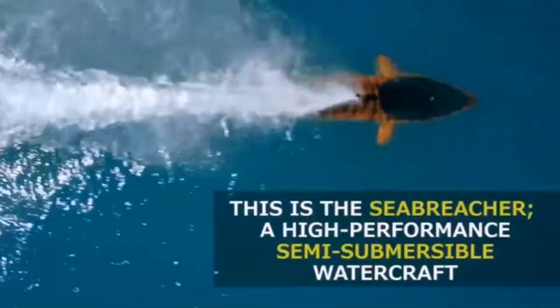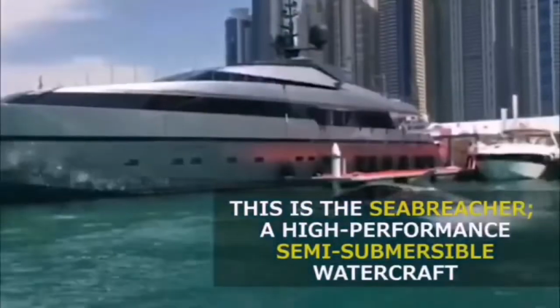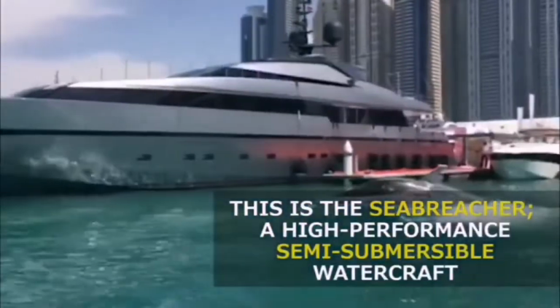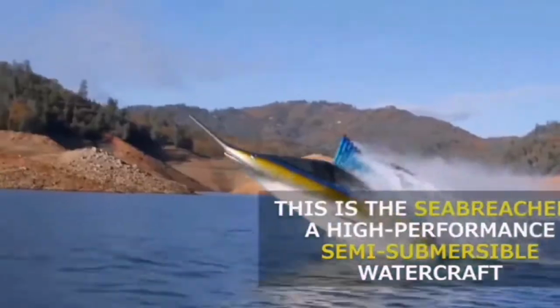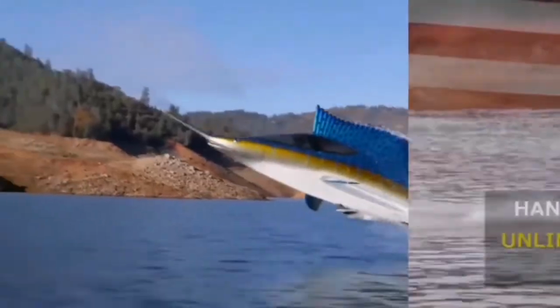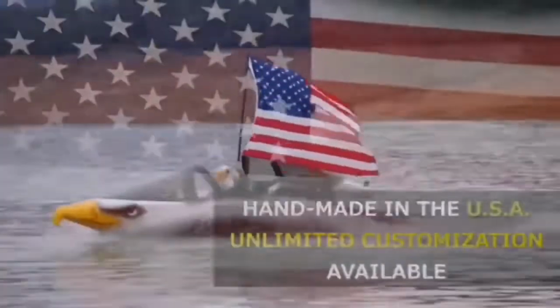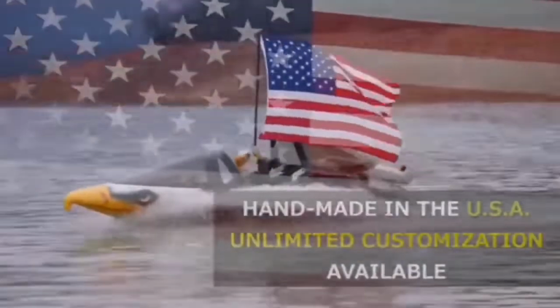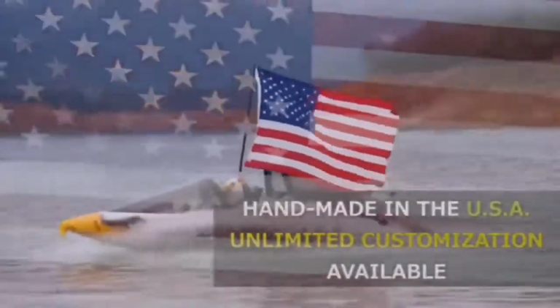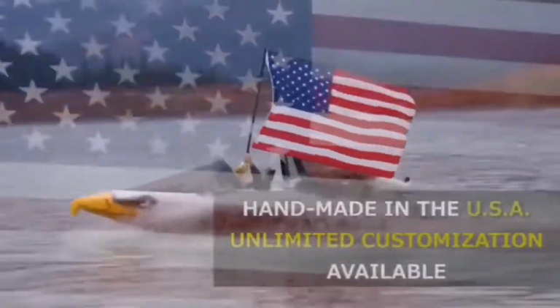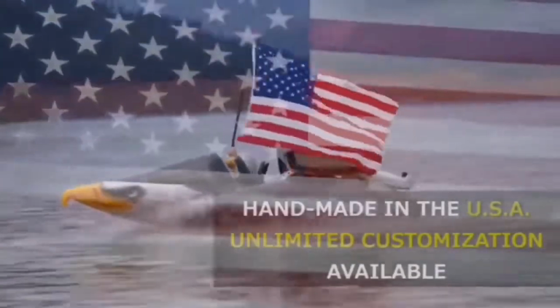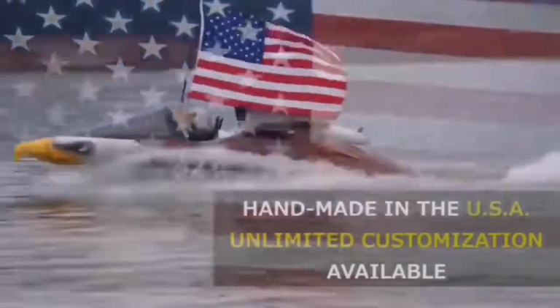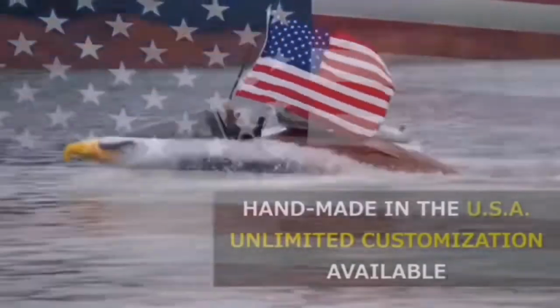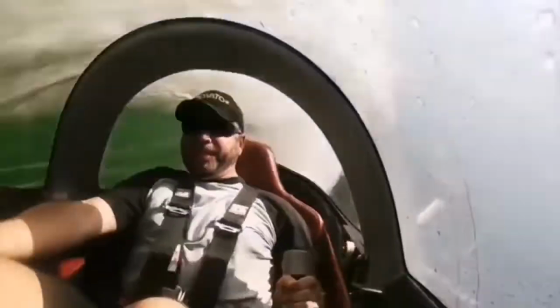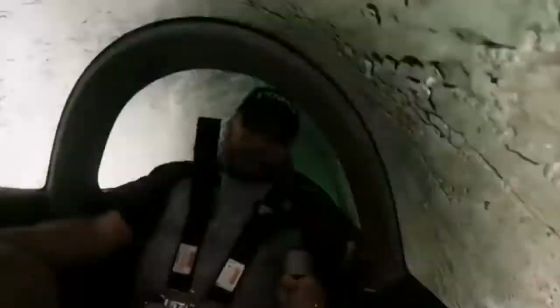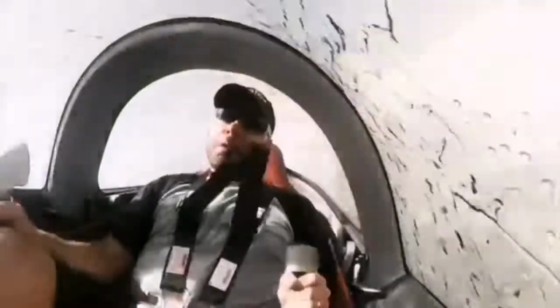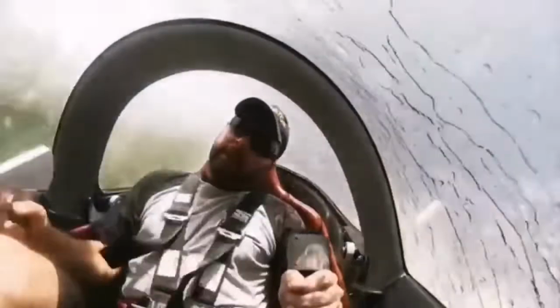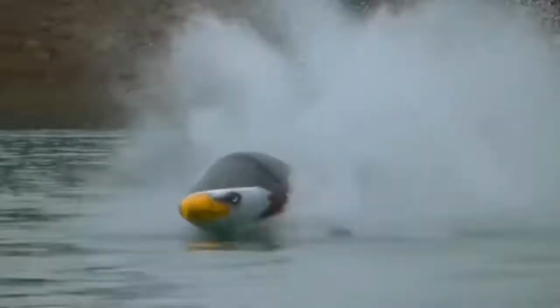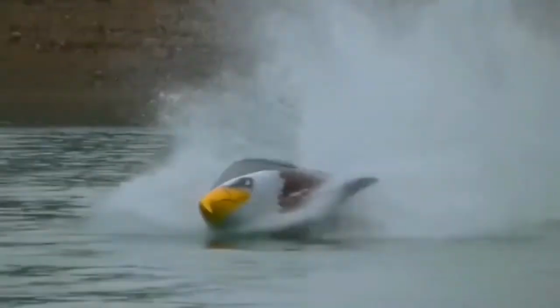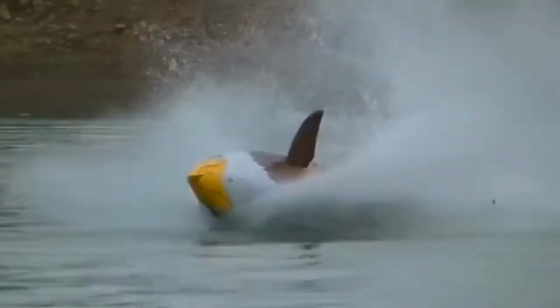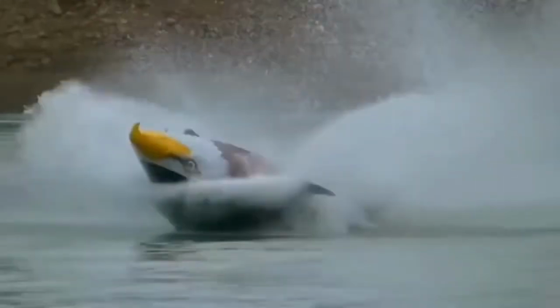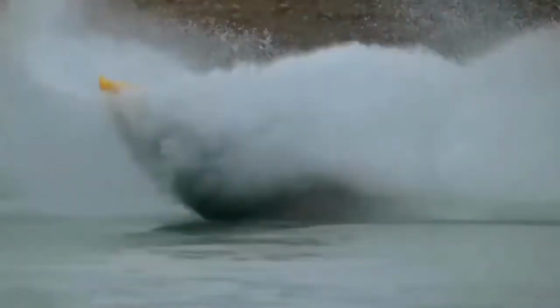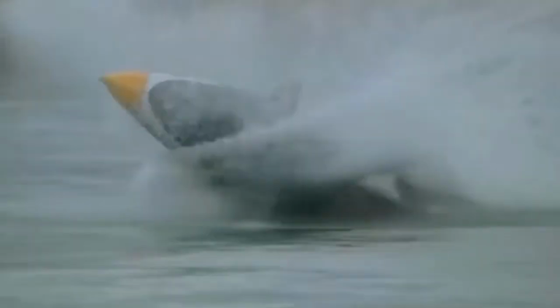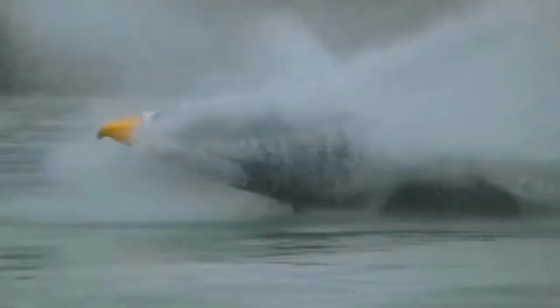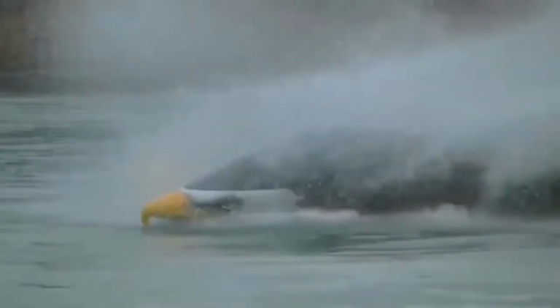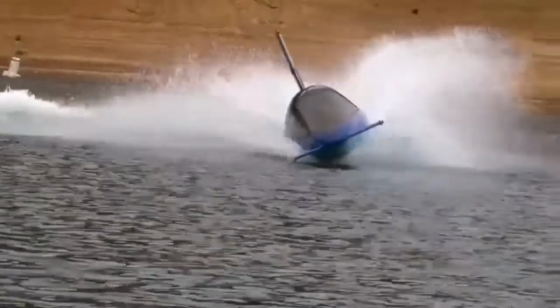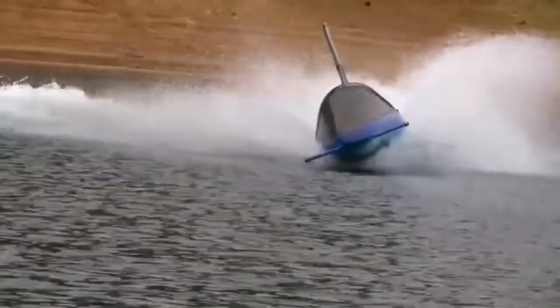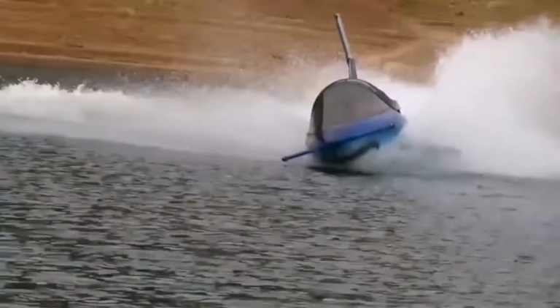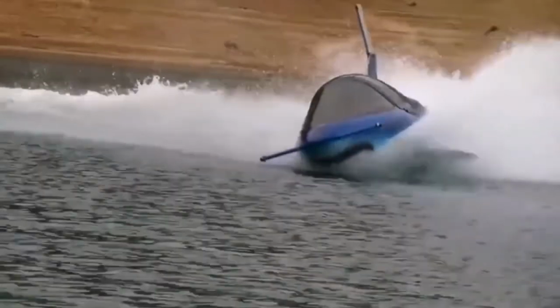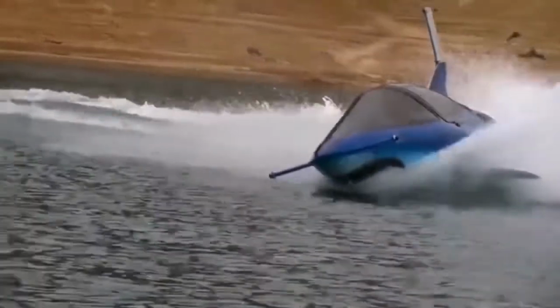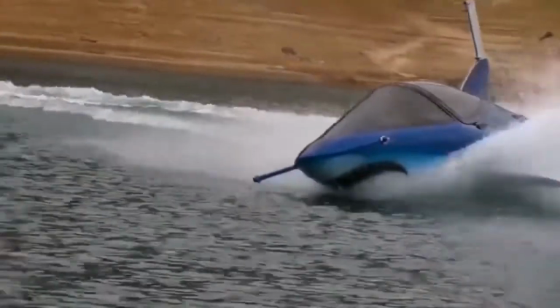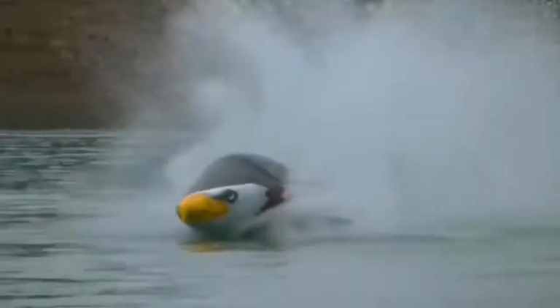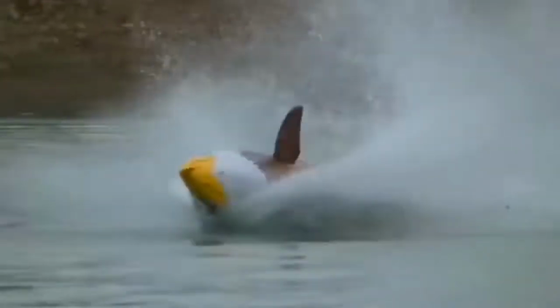The Sea Breacher is hand-built and customized to each customer's specifications, where a vast array of options is available to choose from. The craft is built to bring out an unforgettable sight of a twisted union between a marine mammal and a high-performance fighter jet.